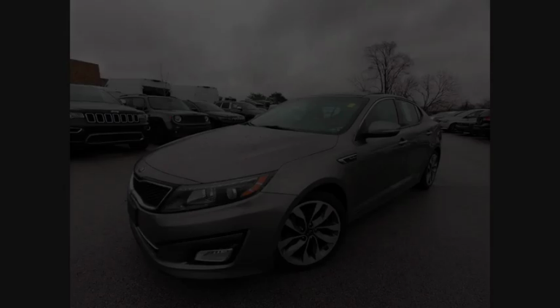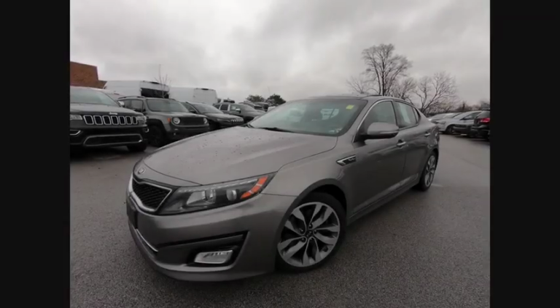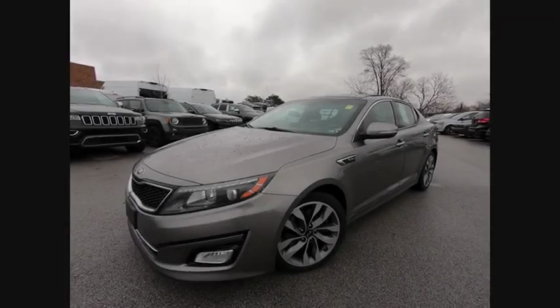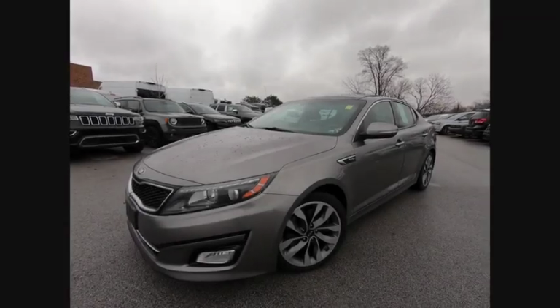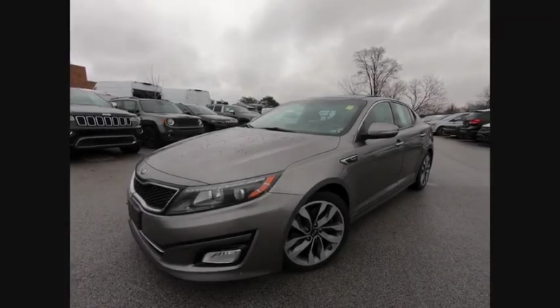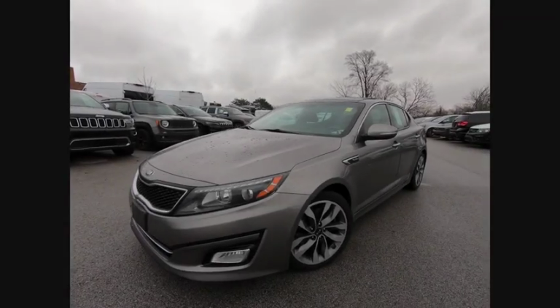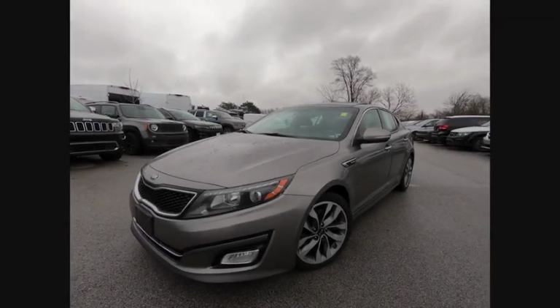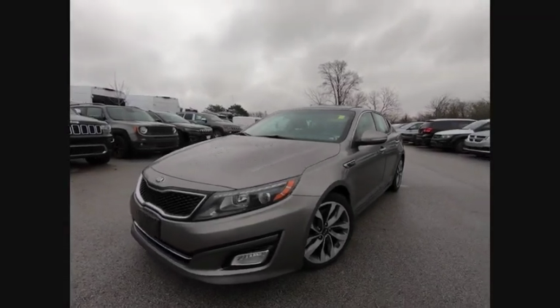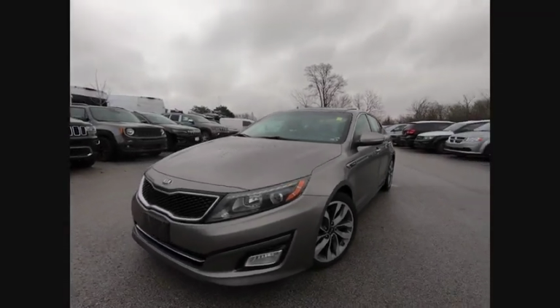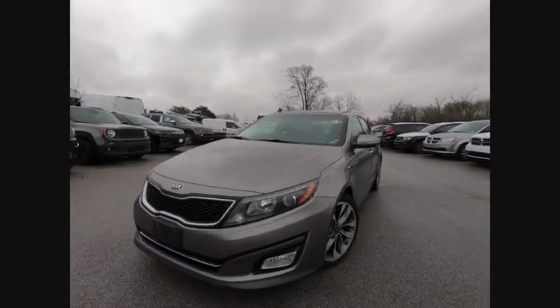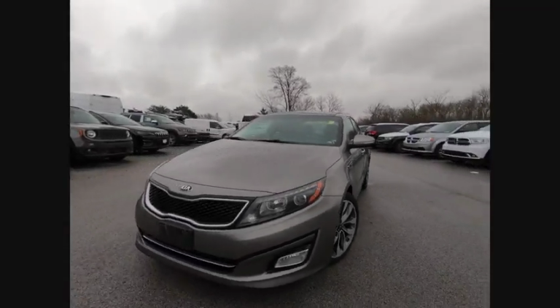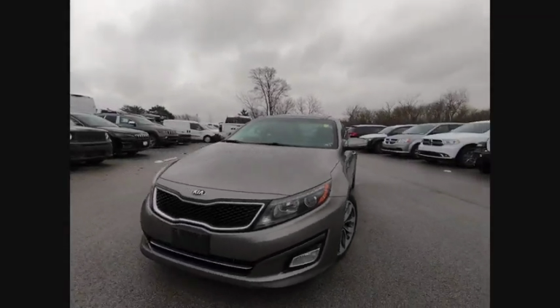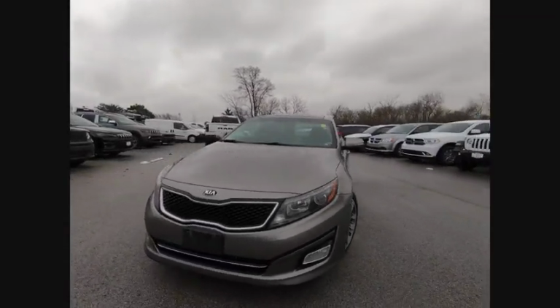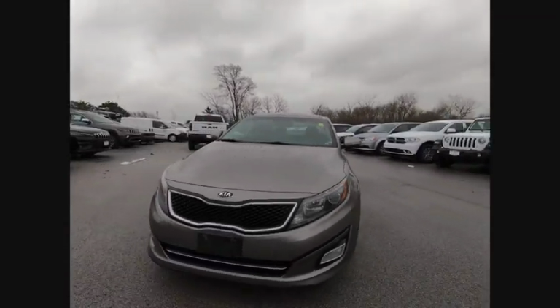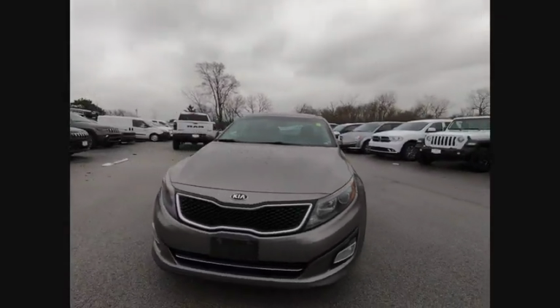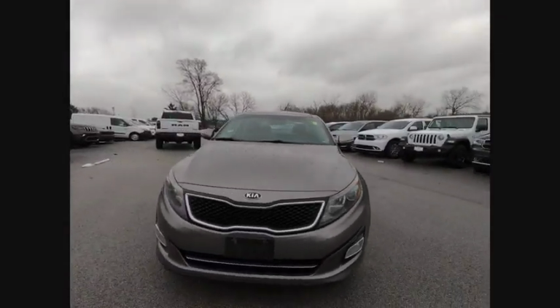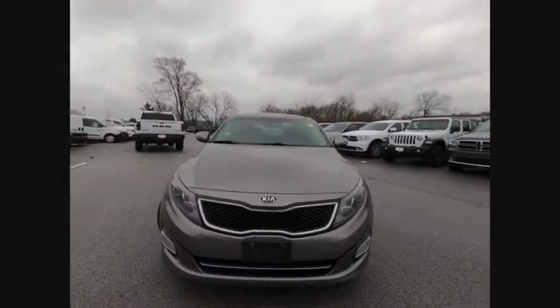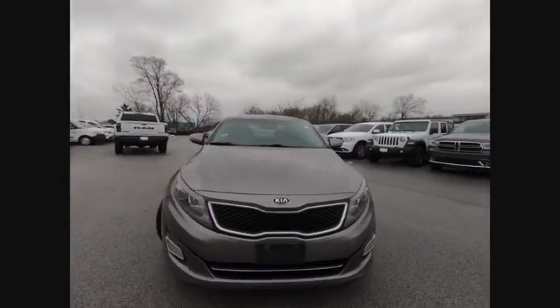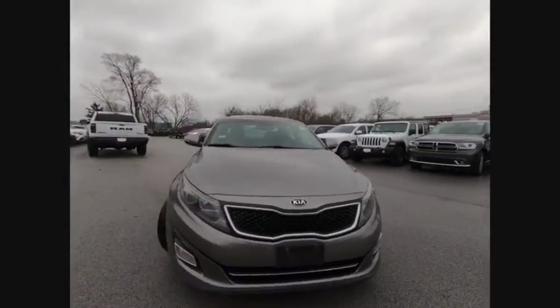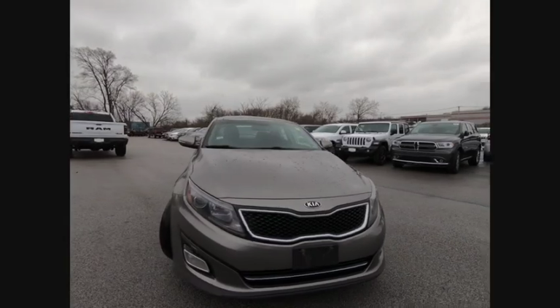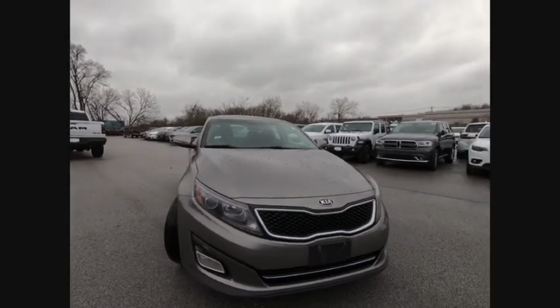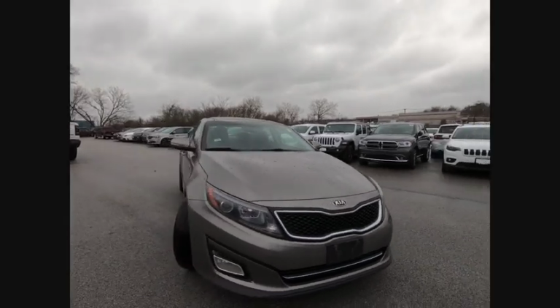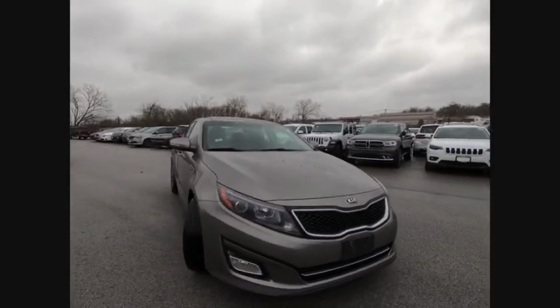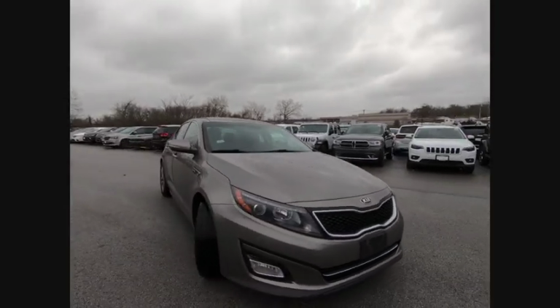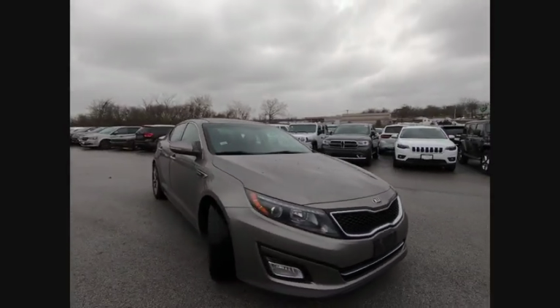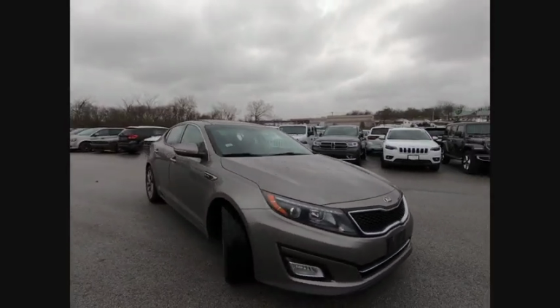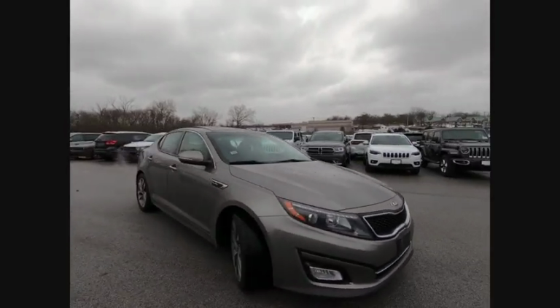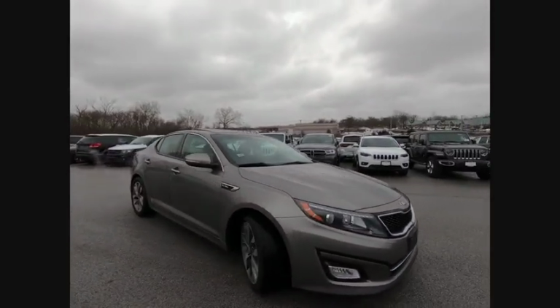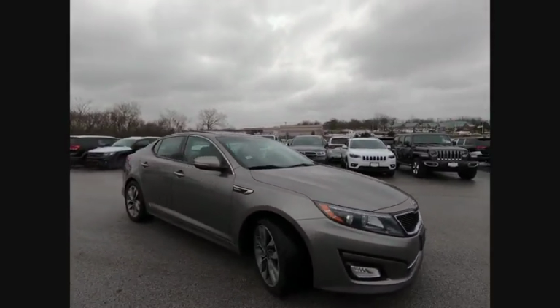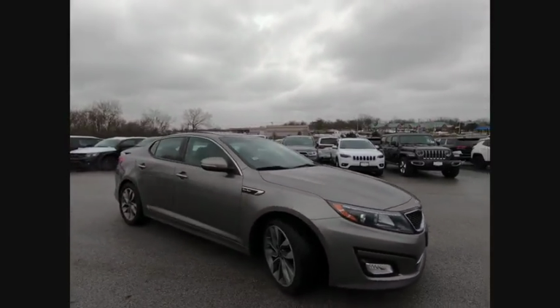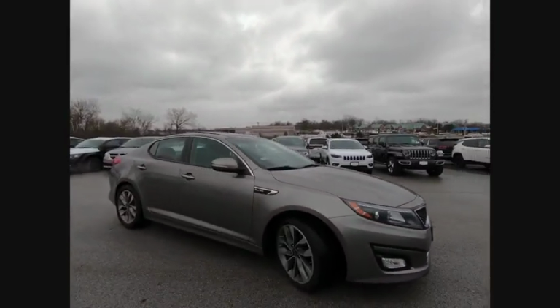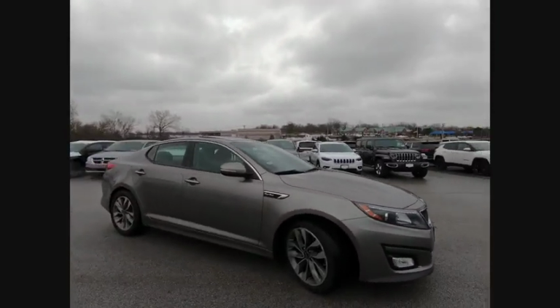We are pleased to show you the 2014 Optima. The all-new Kia Optima offers a new level of style and performance features from Kia.